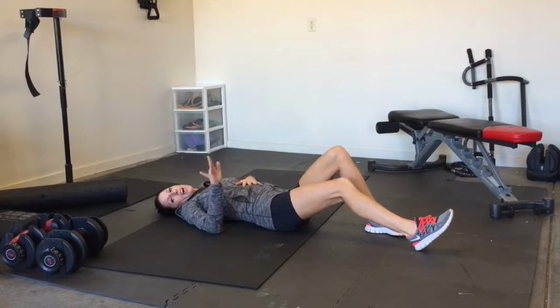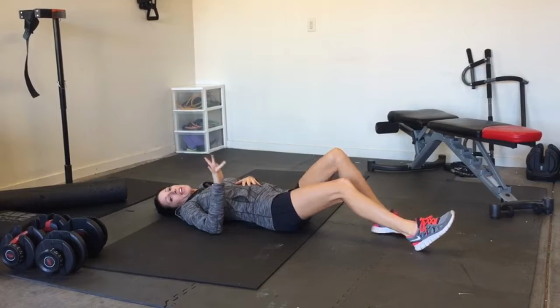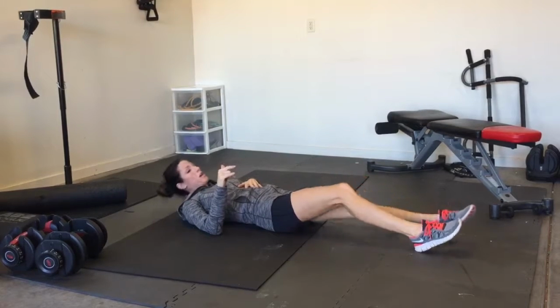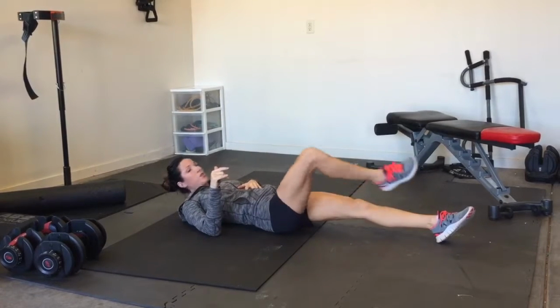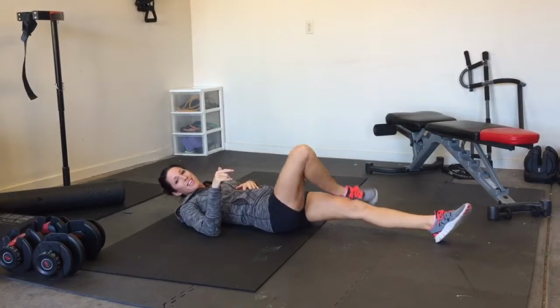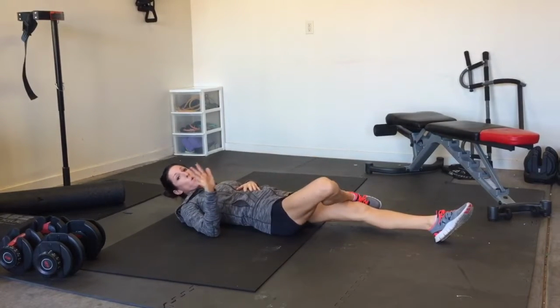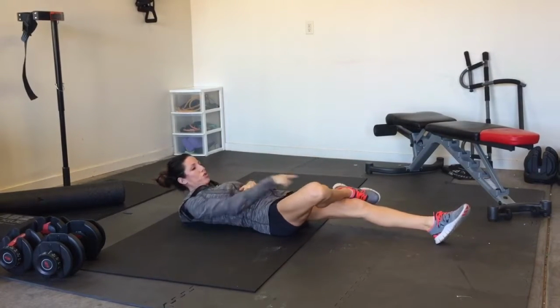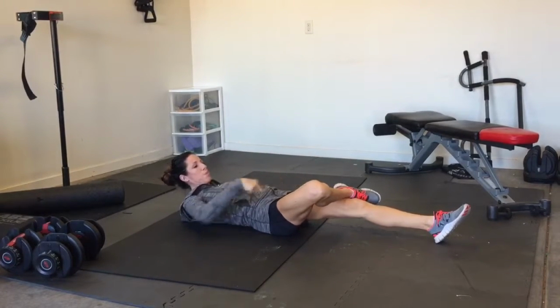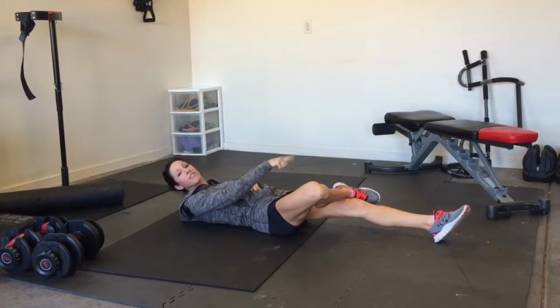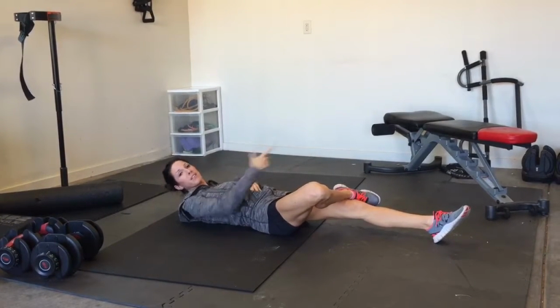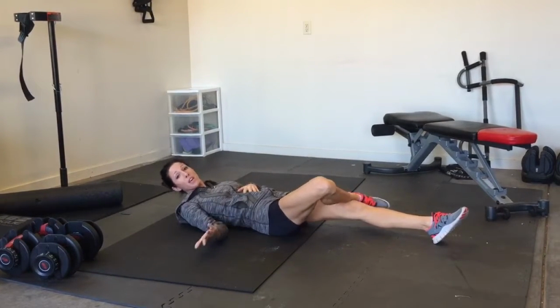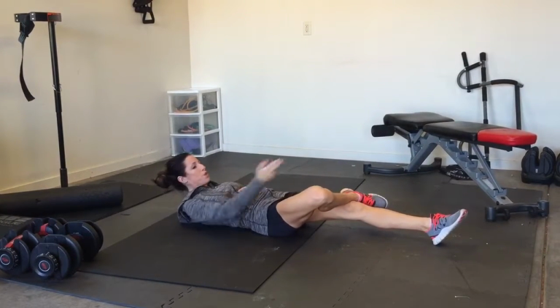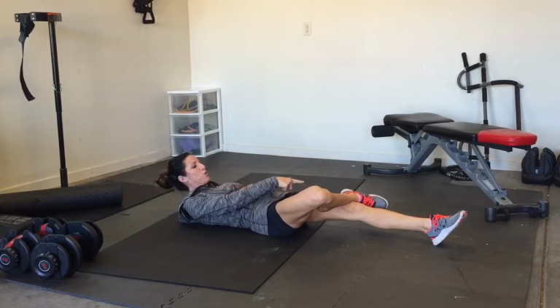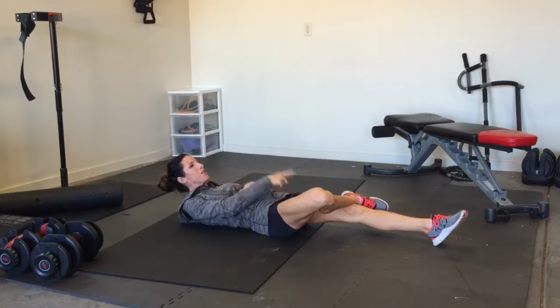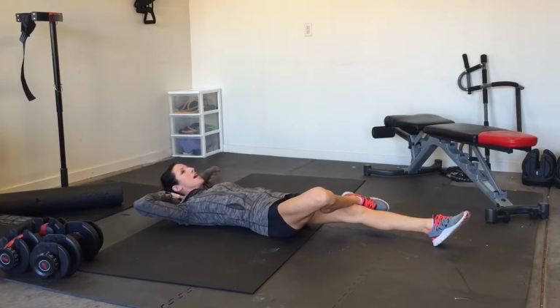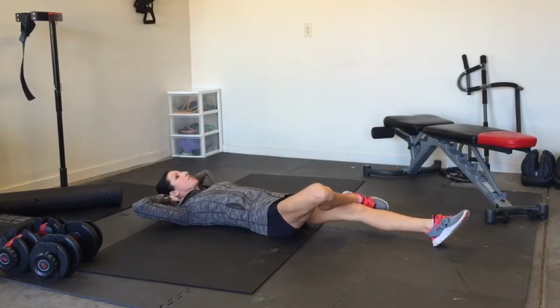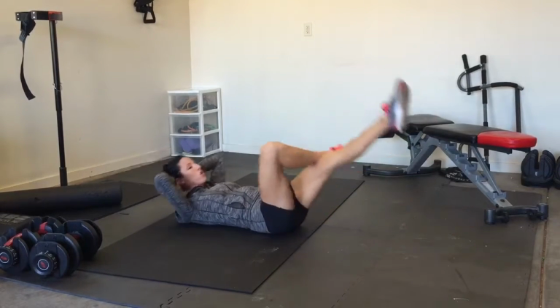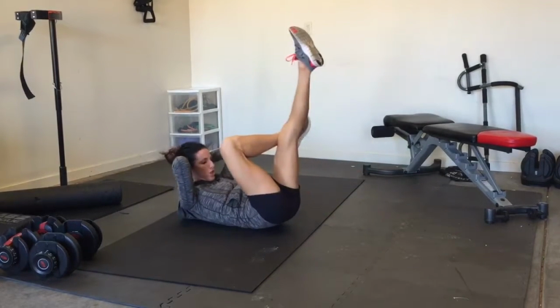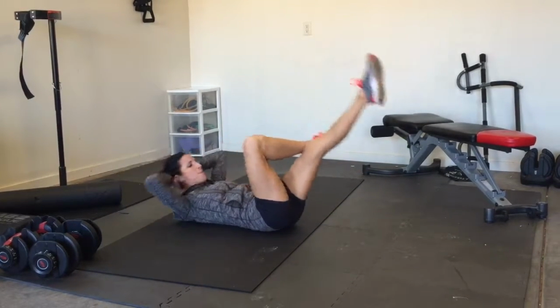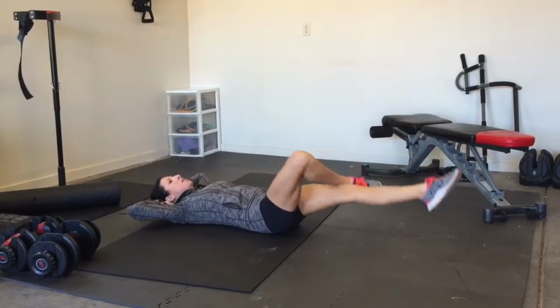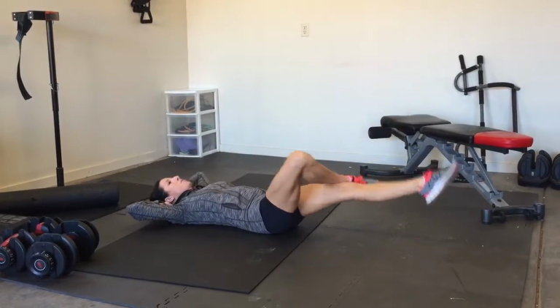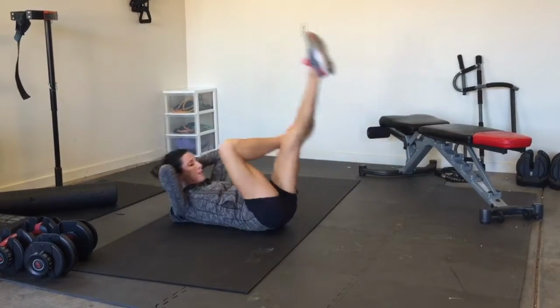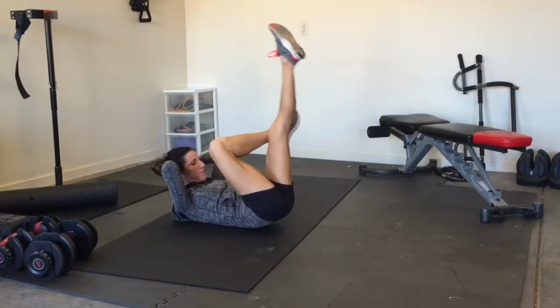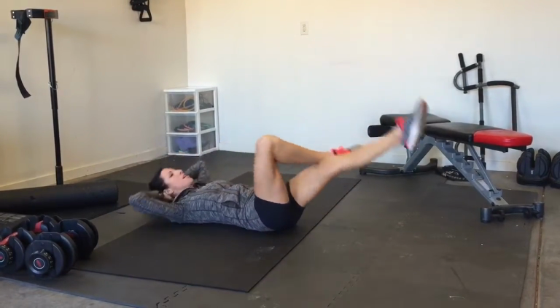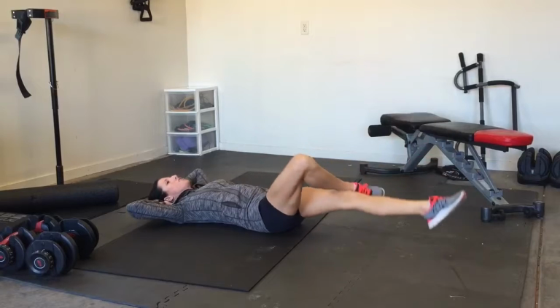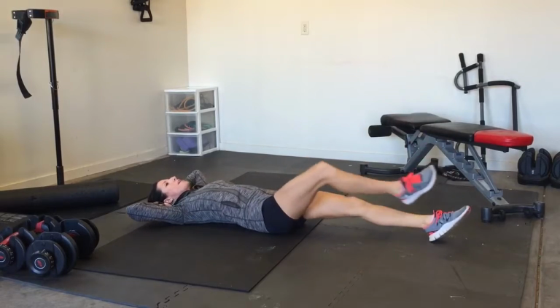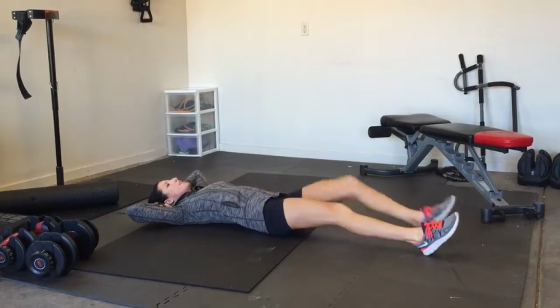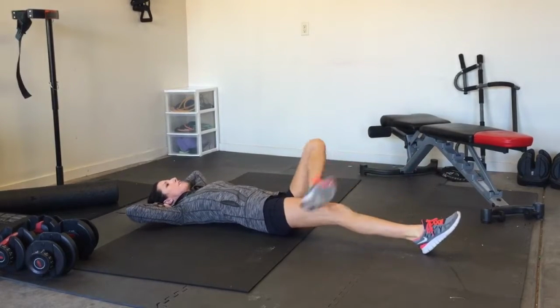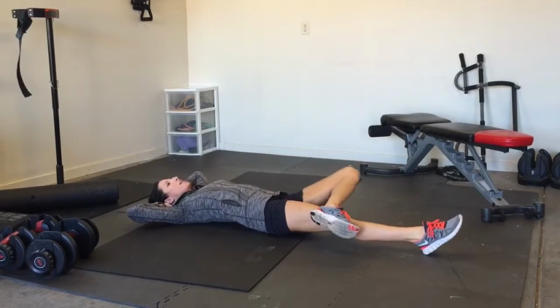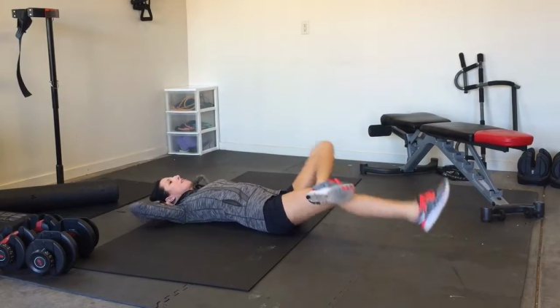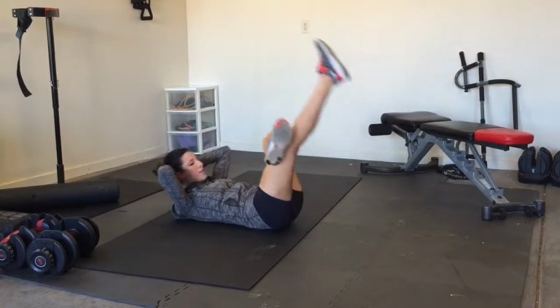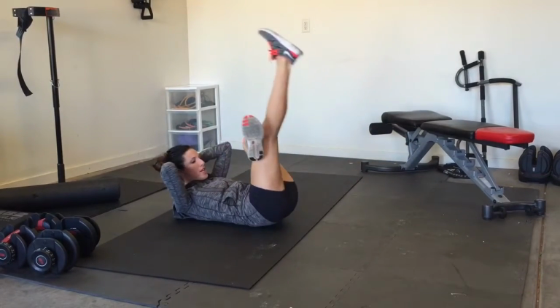The next exercise is extended fours — your legs are basically making a four. You put your foot up on your knee and then you're going to crunch up for 30 seconds. Then you'll rest, switch legs, and crunch again.